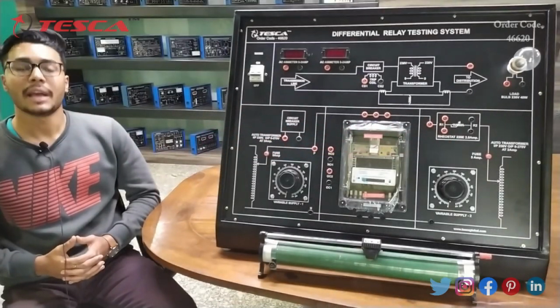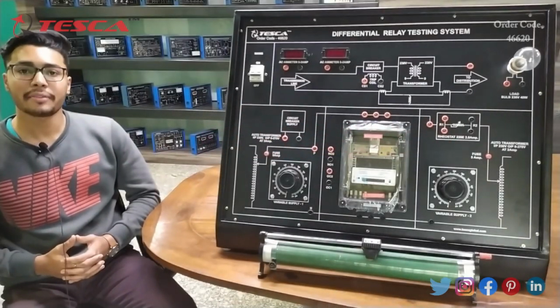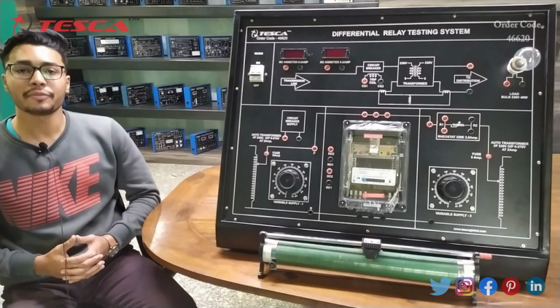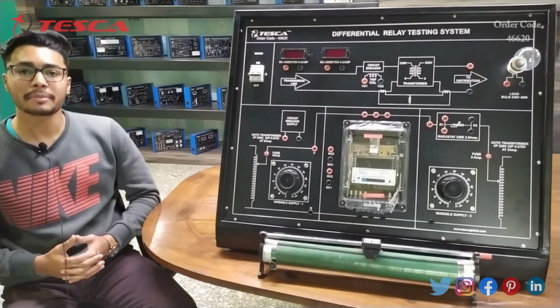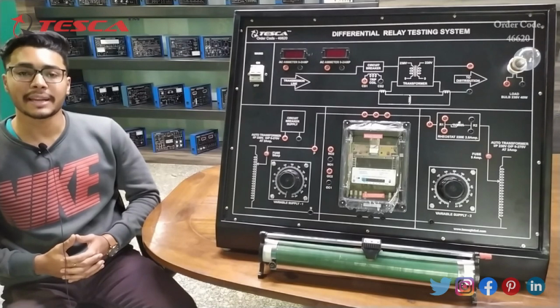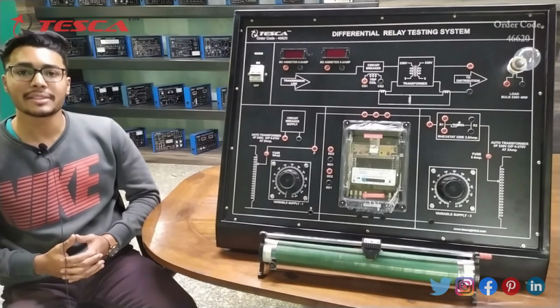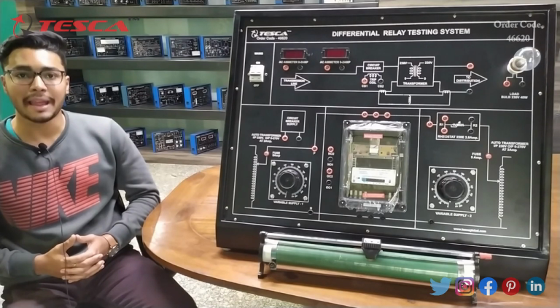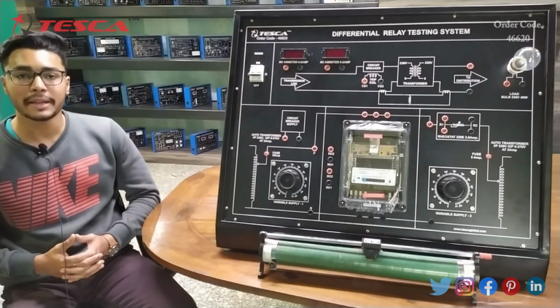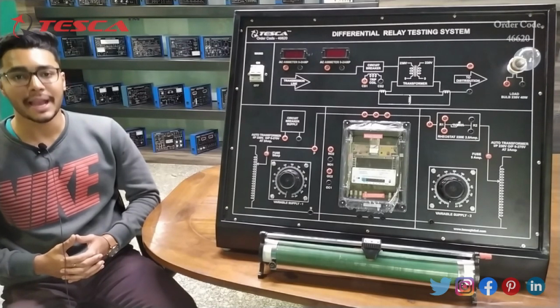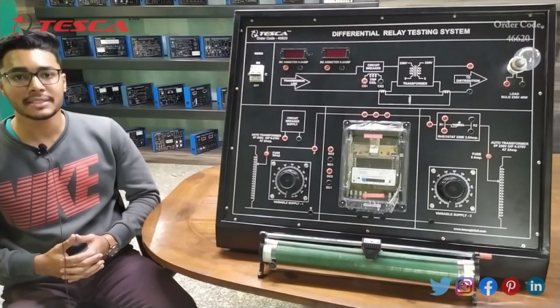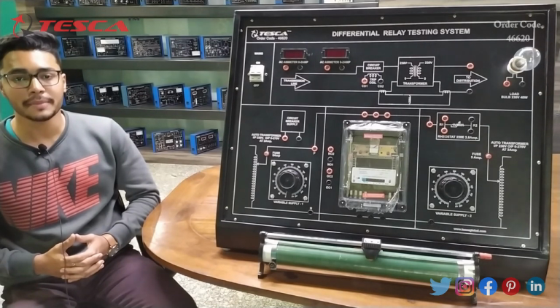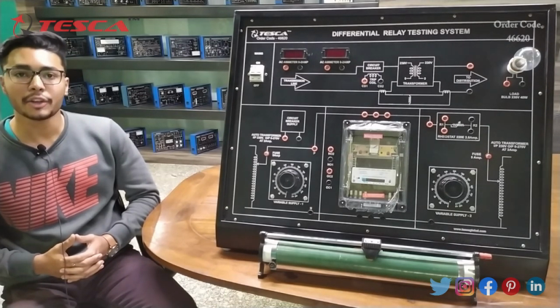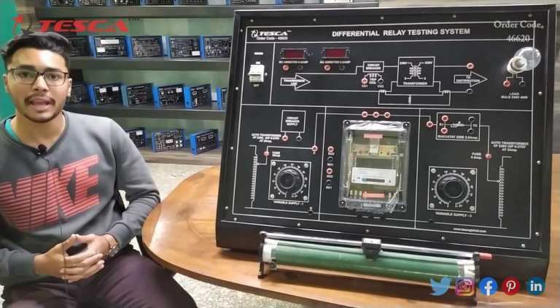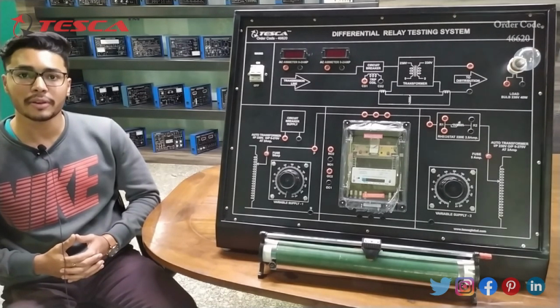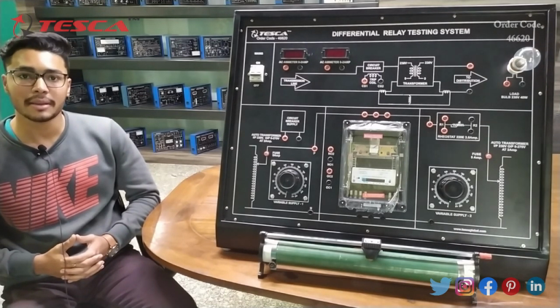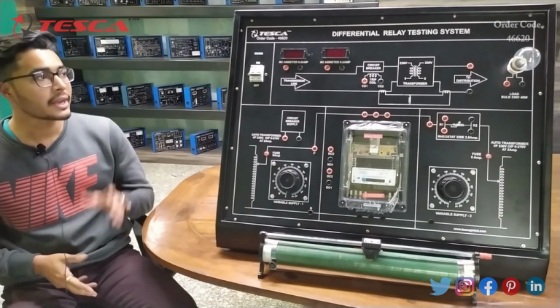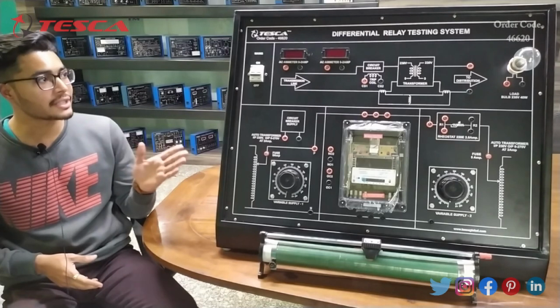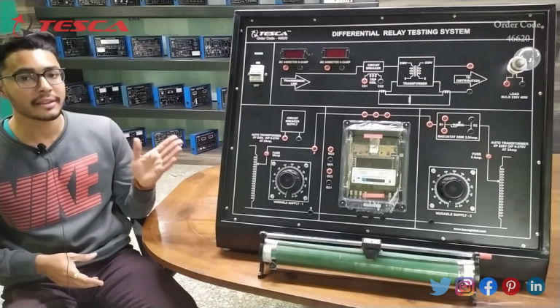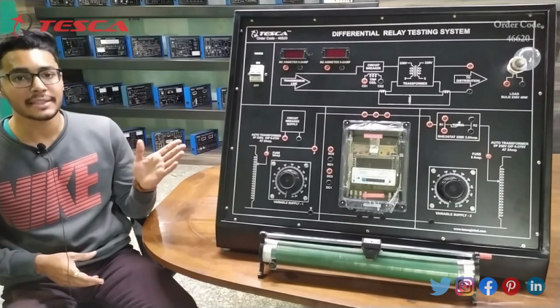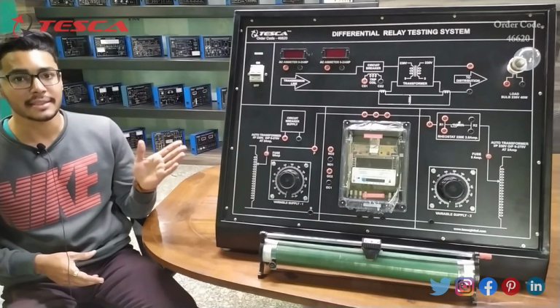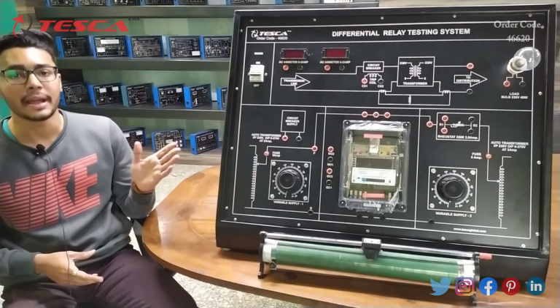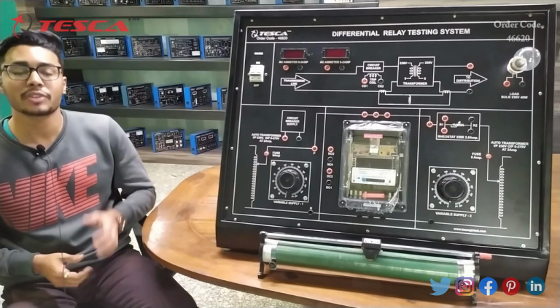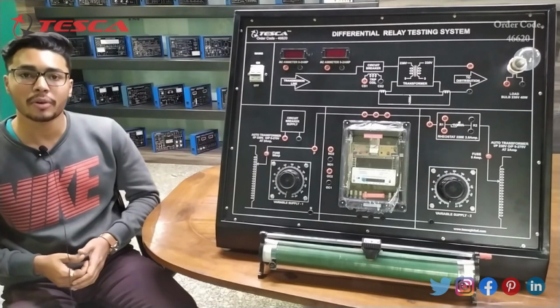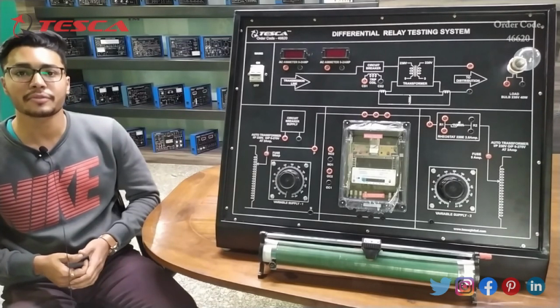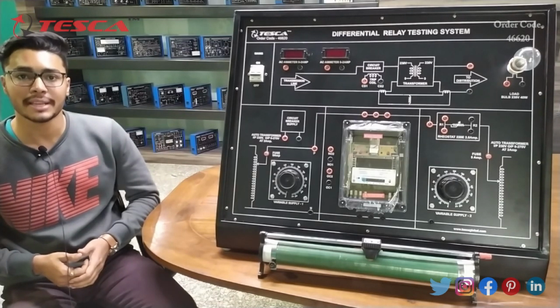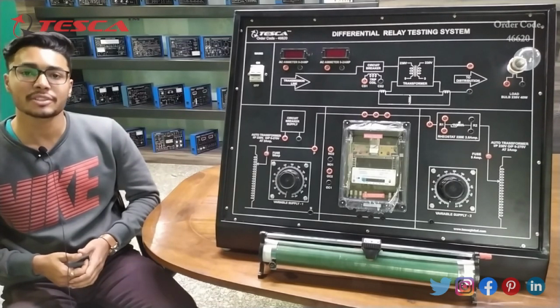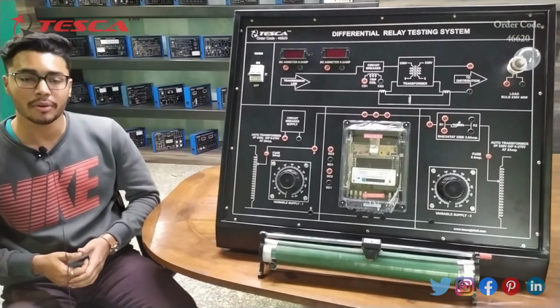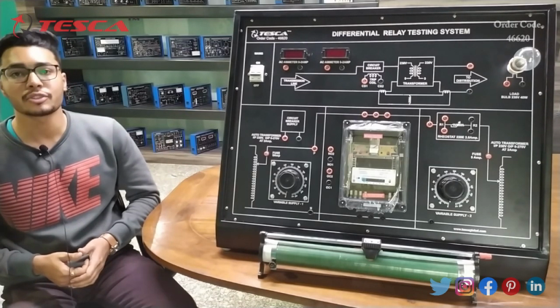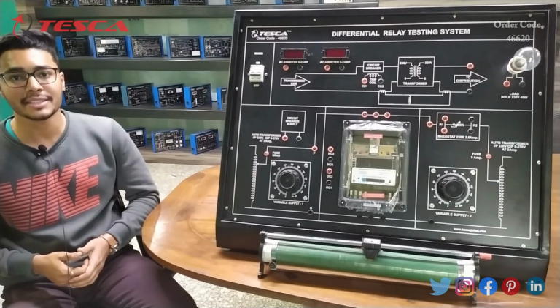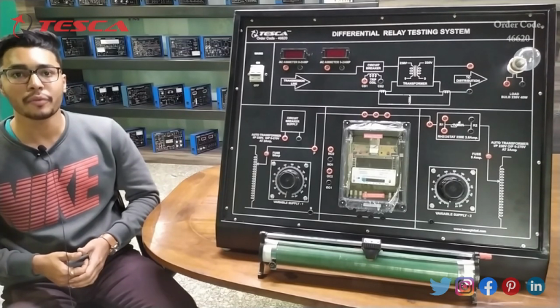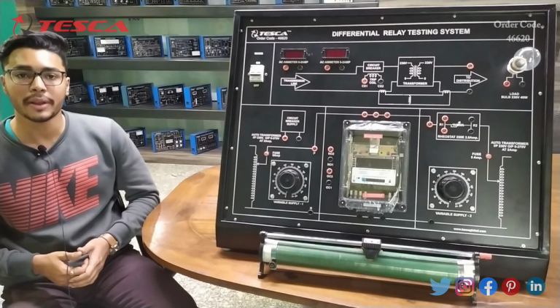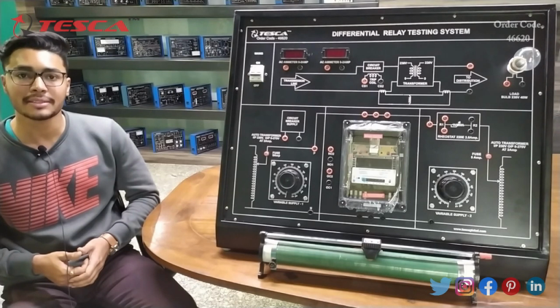Hello everyone, welcome to Tesca Technologies Private Limited. My name is Ashim Dutta and today we are going to discuss about differential relay testing system, and its order code is 46620. In this video we are going to discuss about its body parts and its working.